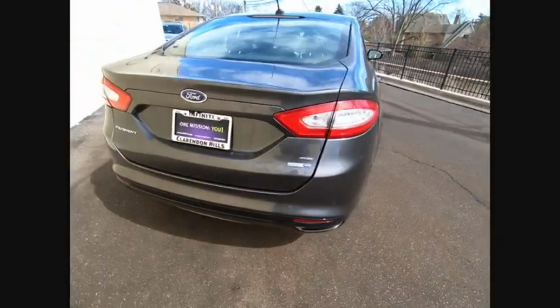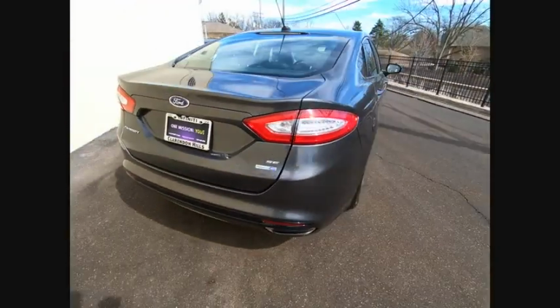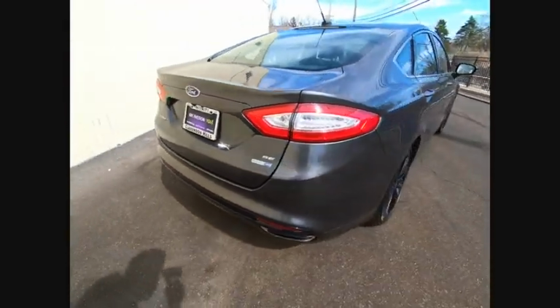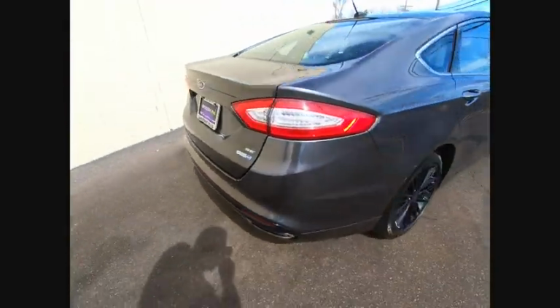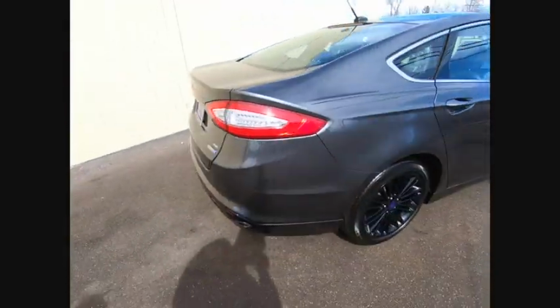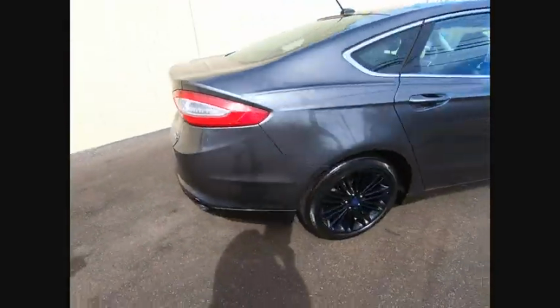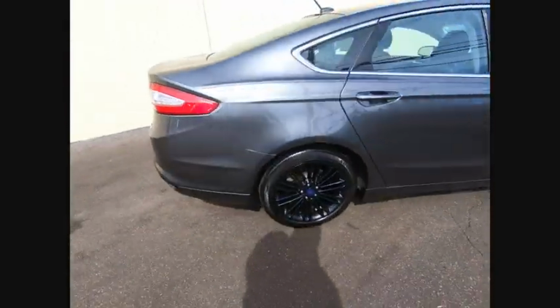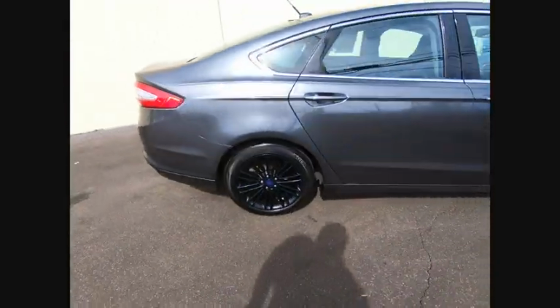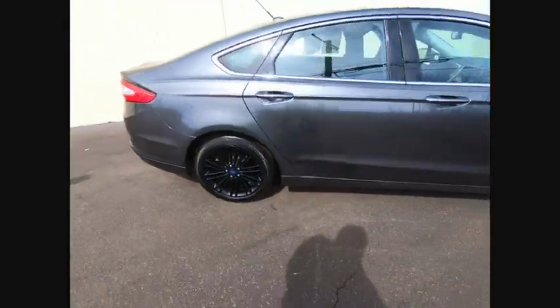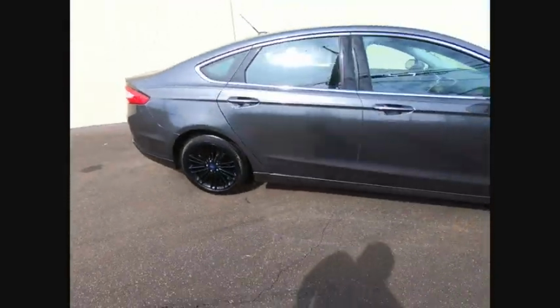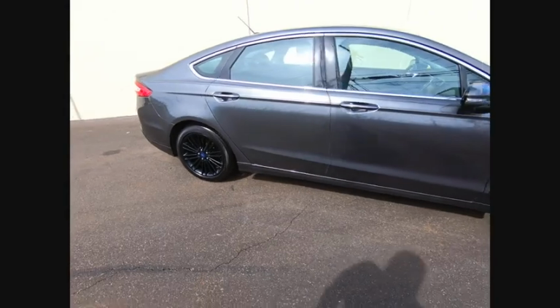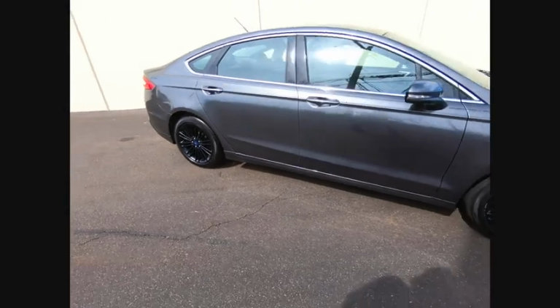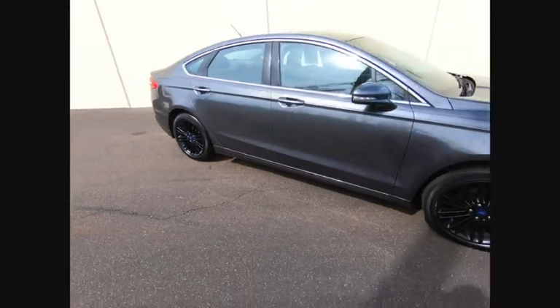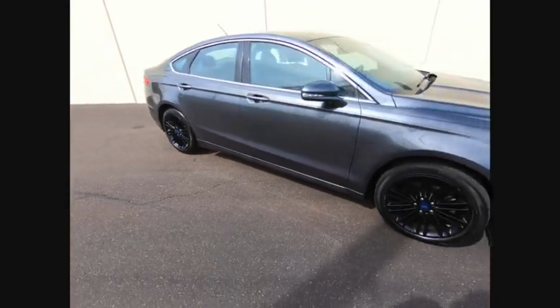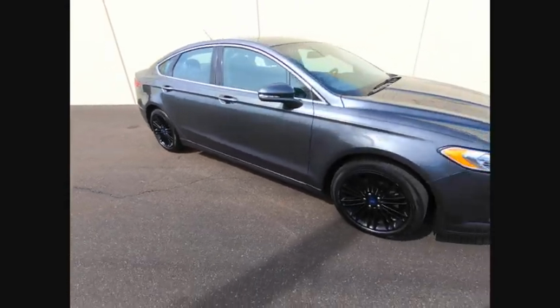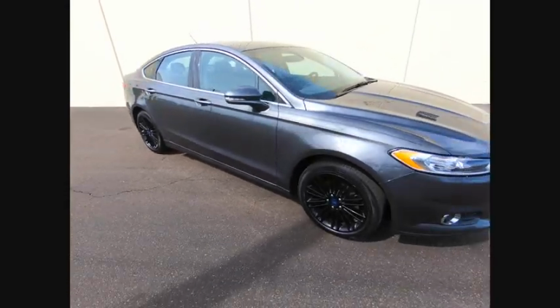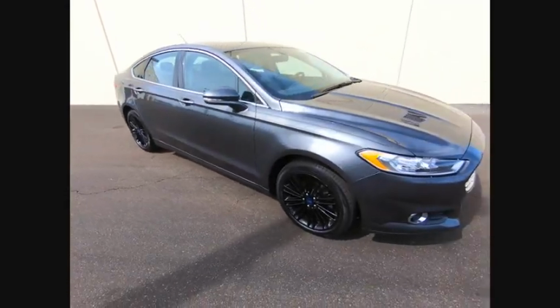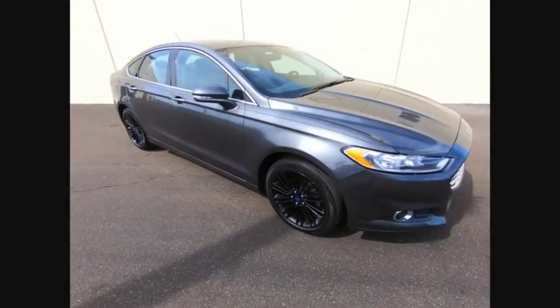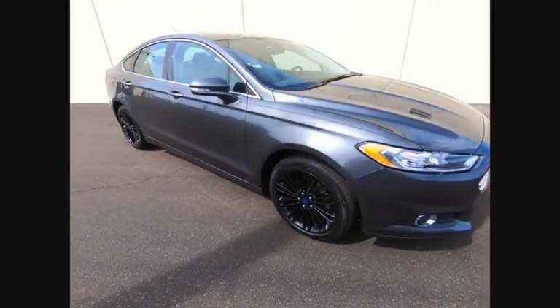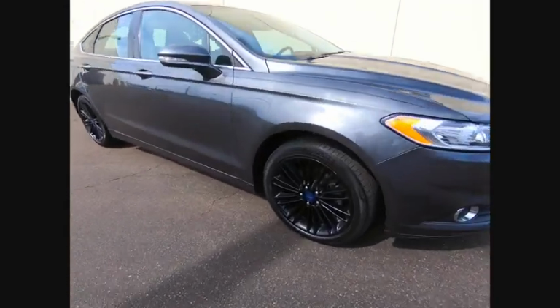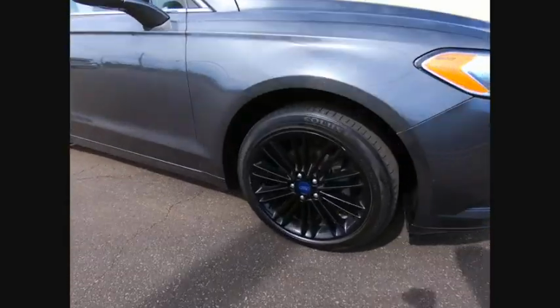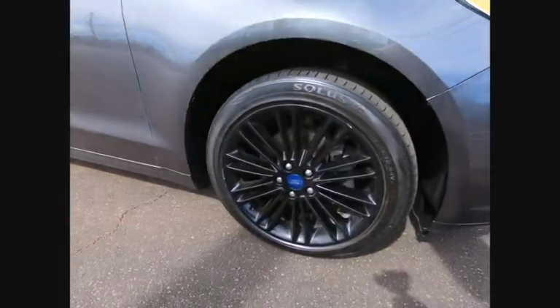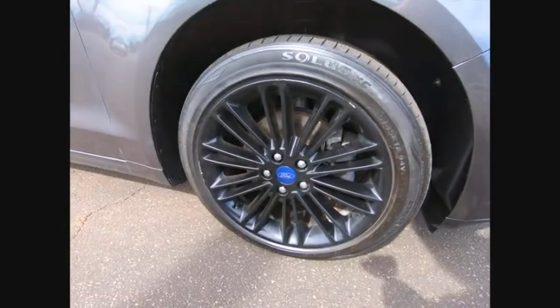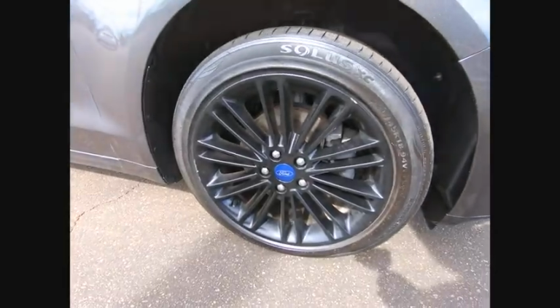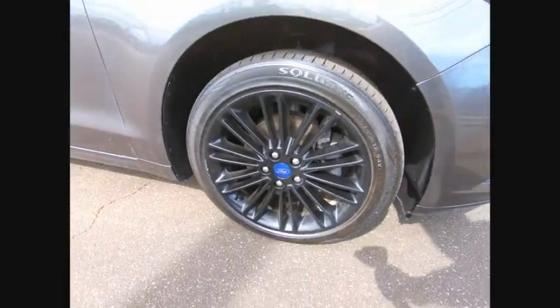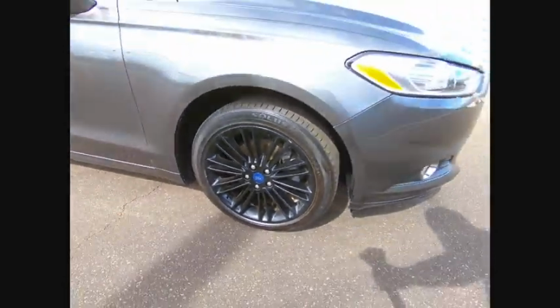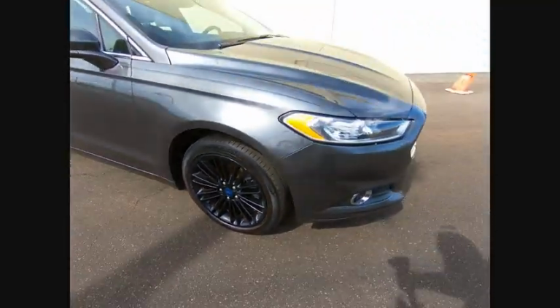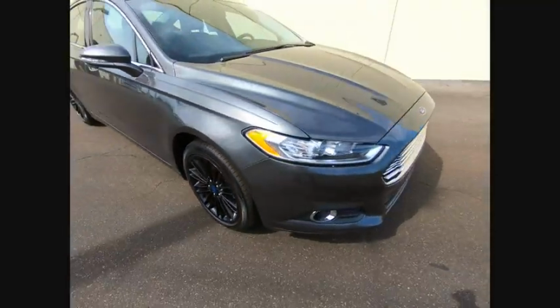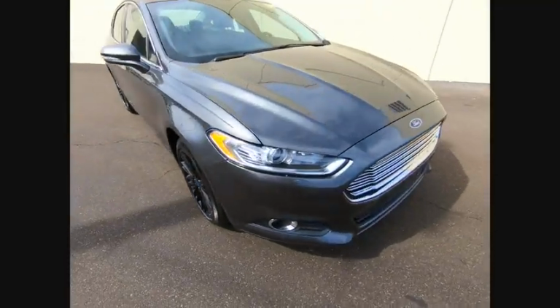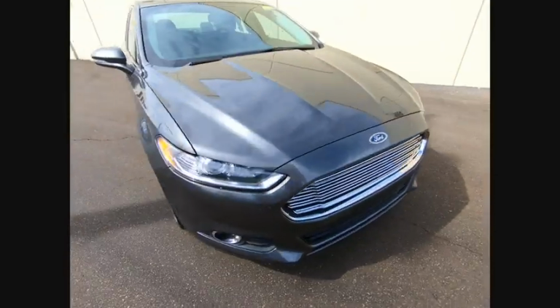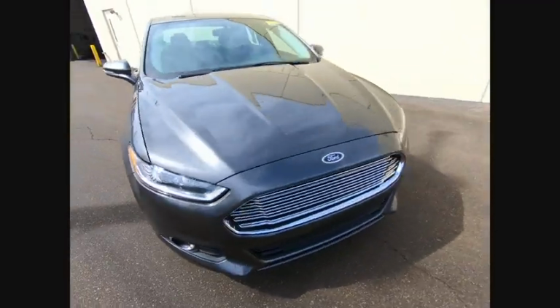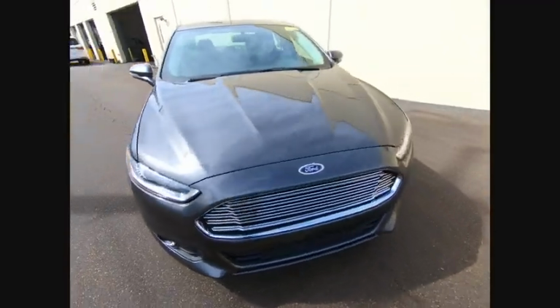Power passenger seat, traction control, appearance package, navigation system, air conditioning, leather-wrapped steering wheel, dual airbags, power steering, four-wheel disc brakes, universal garage door opener.